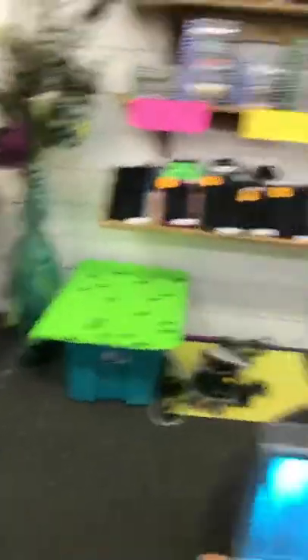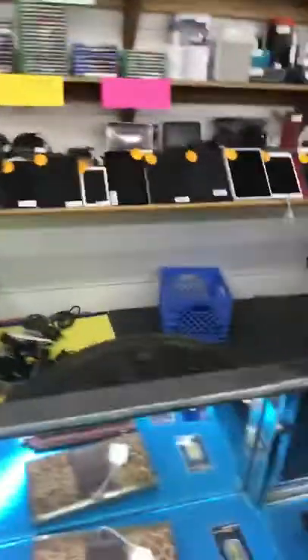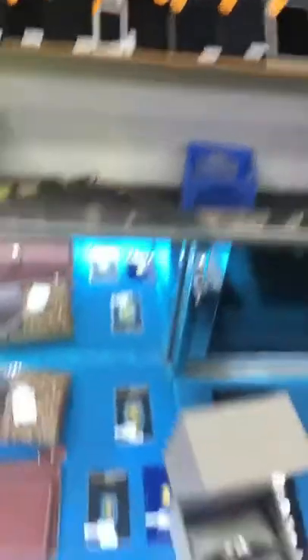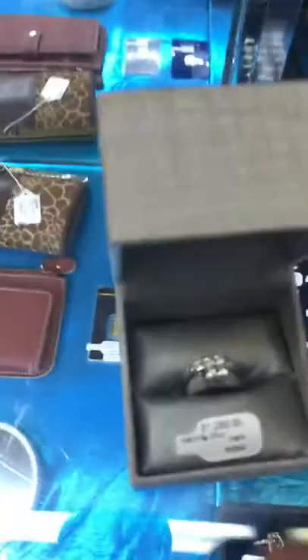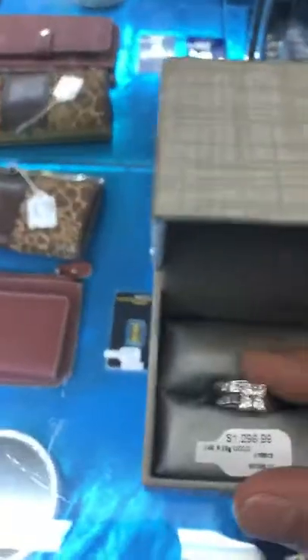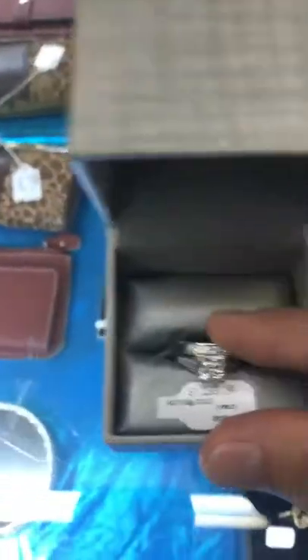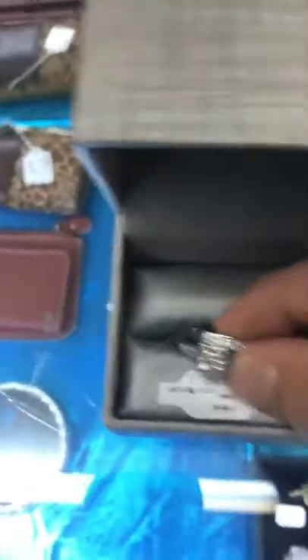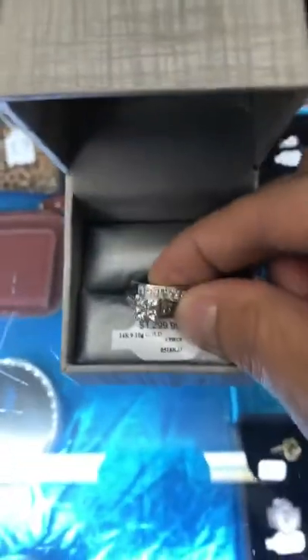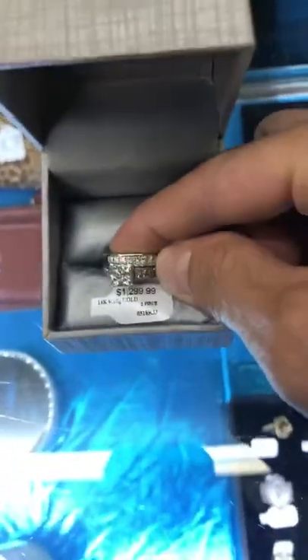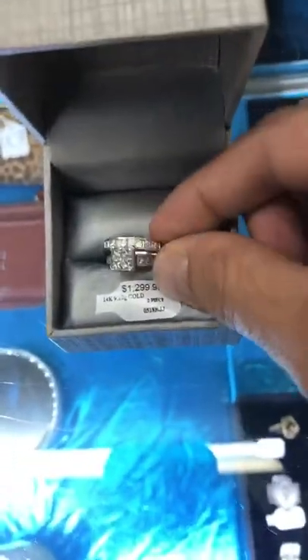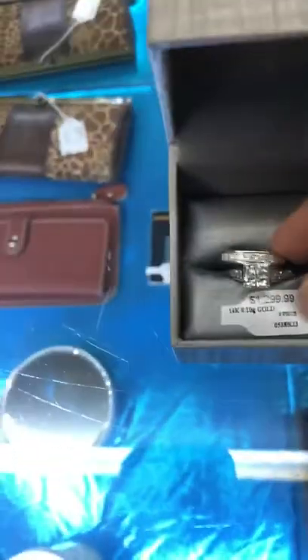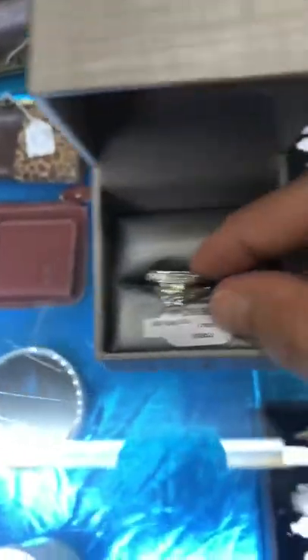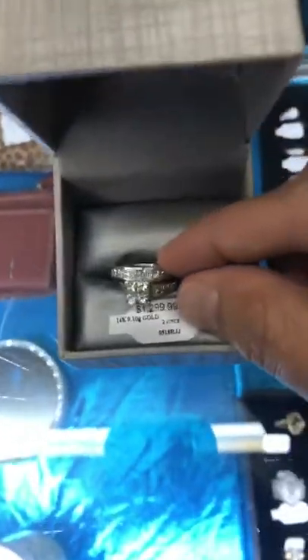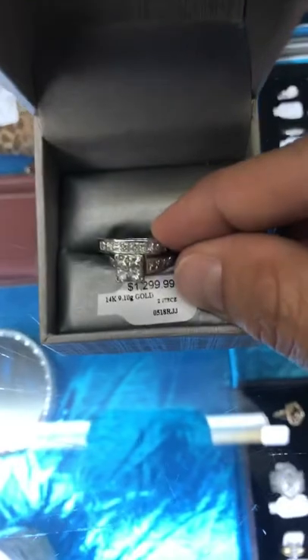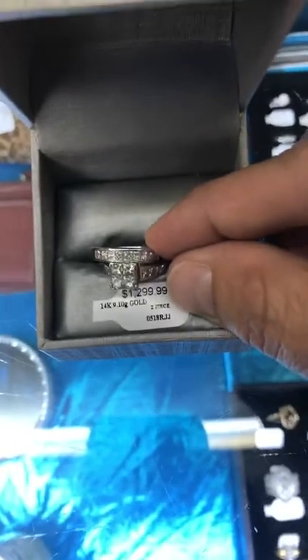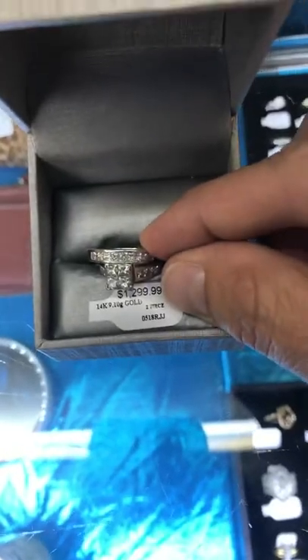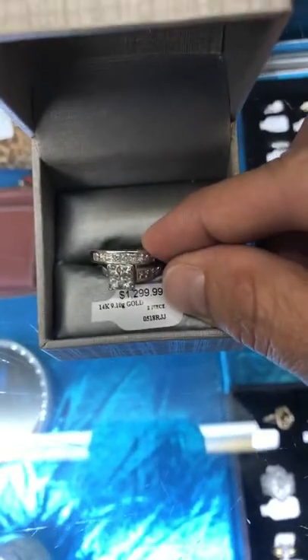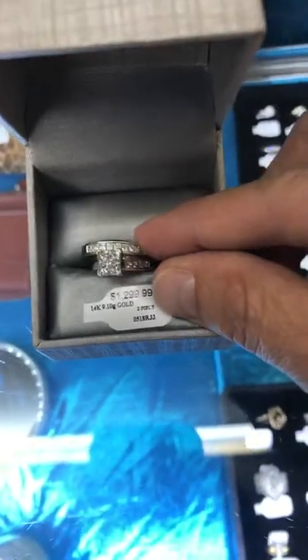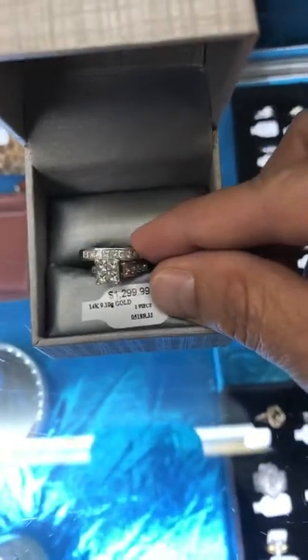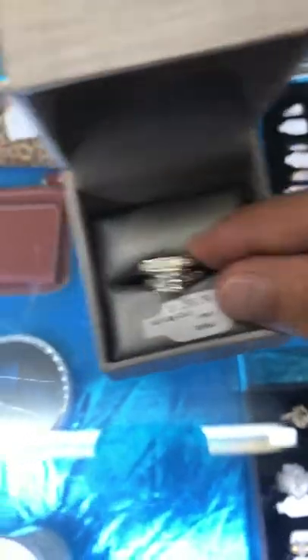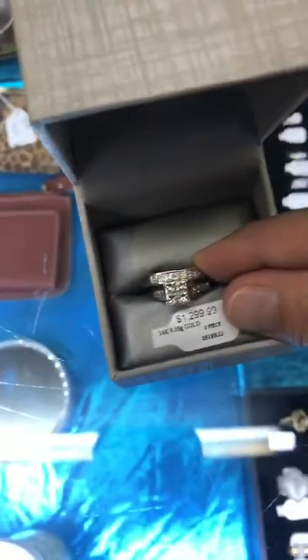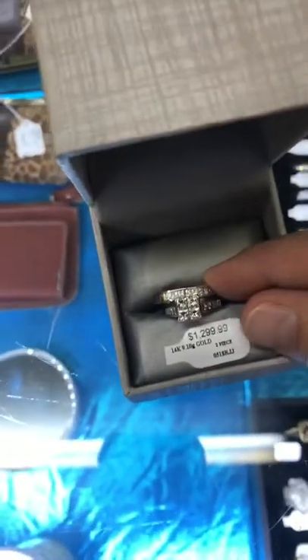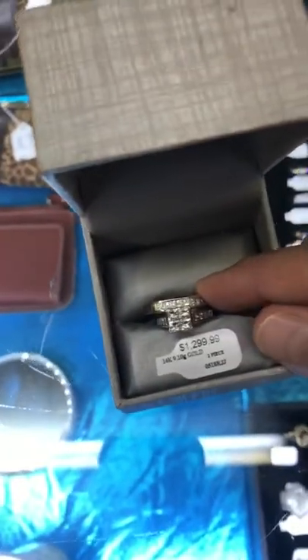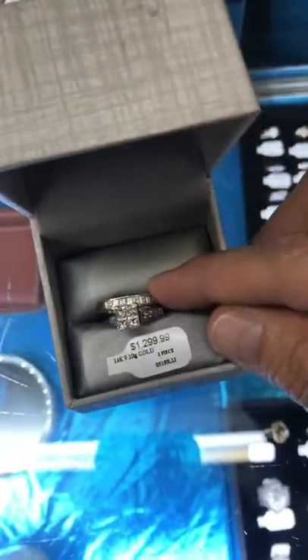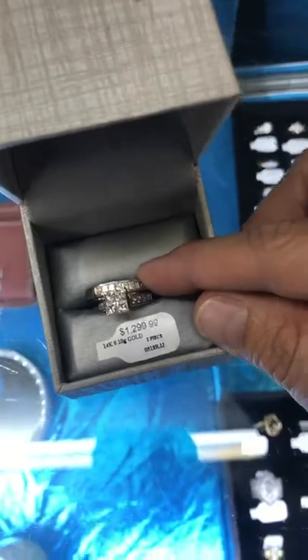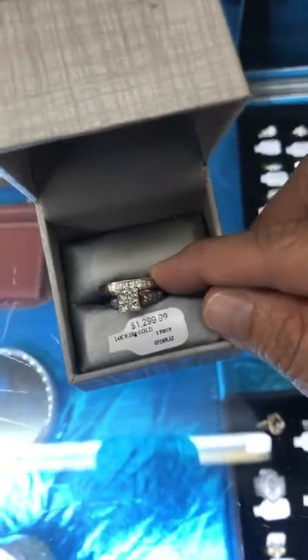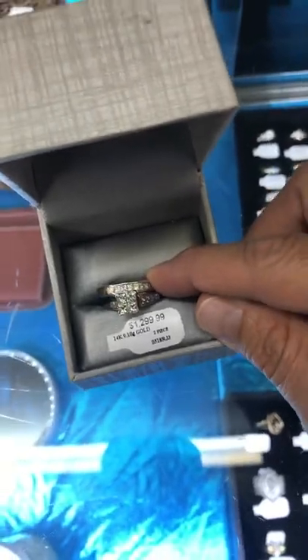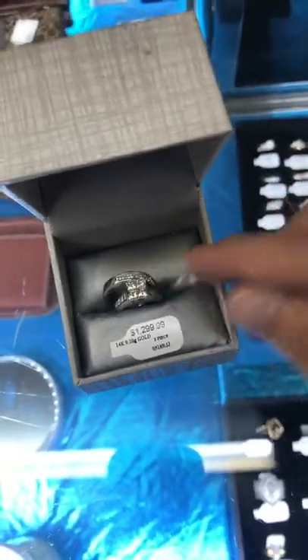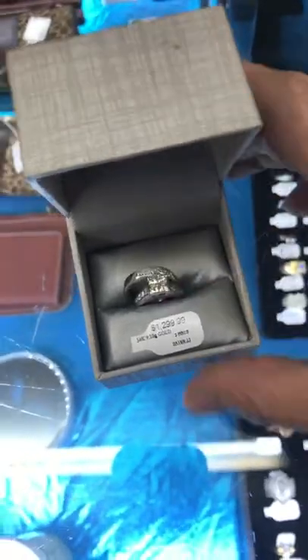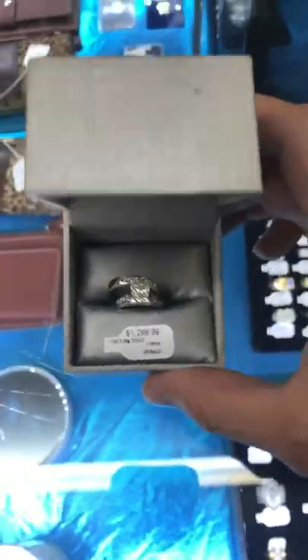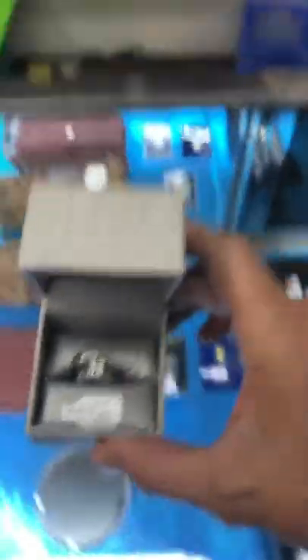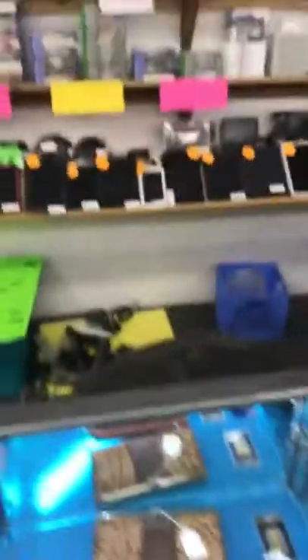Let me show you all this ring right here. There's a beautiful piece right there — $12.99. Or you can put down $130 on layaway: 10% down, 10% a month for 10 months.